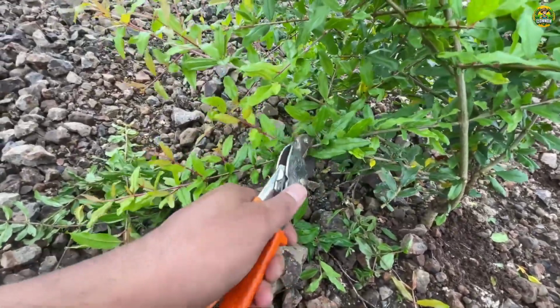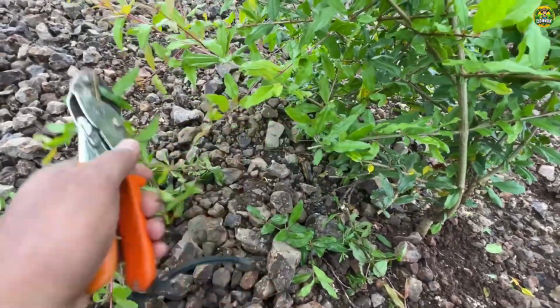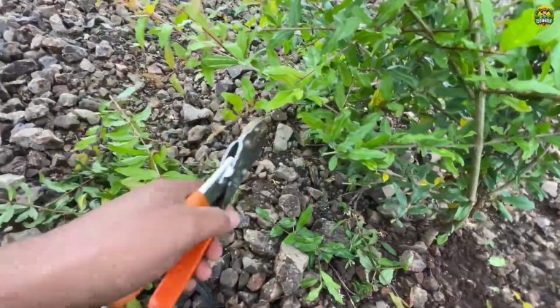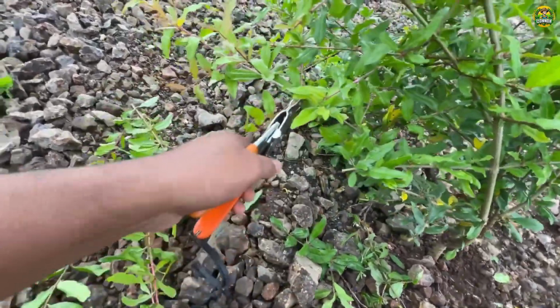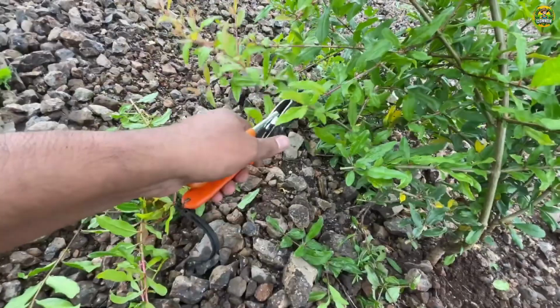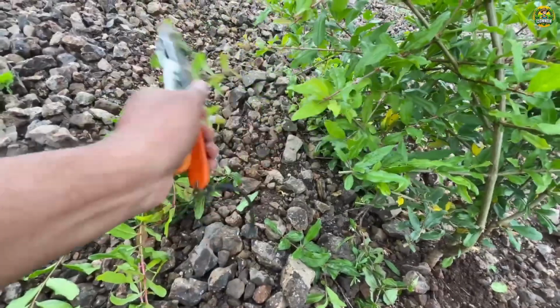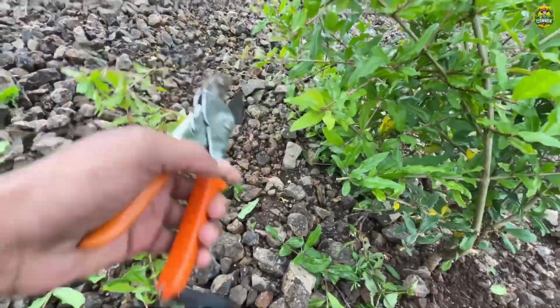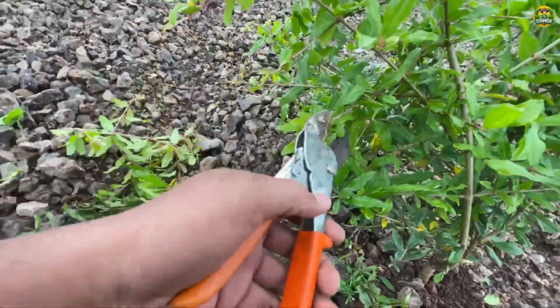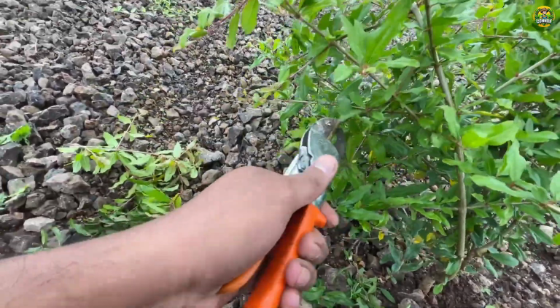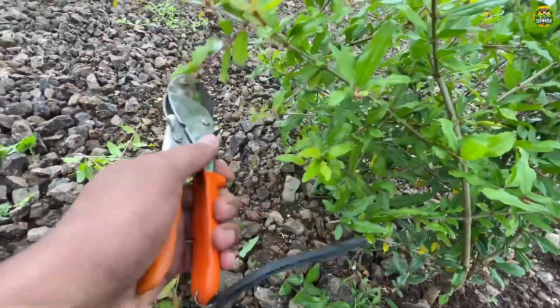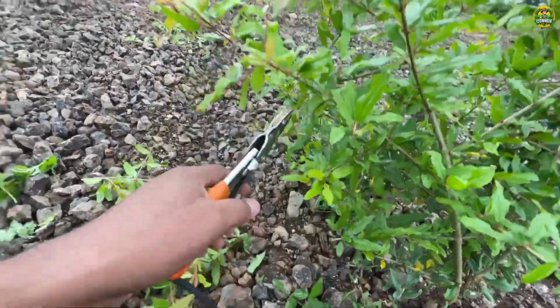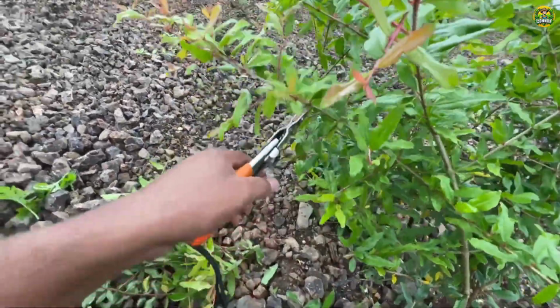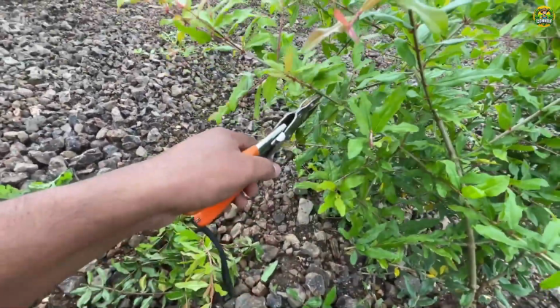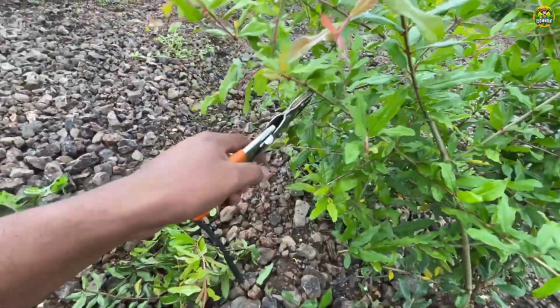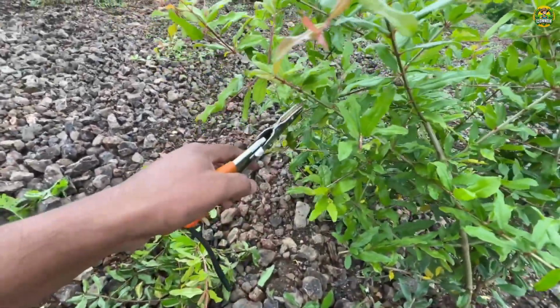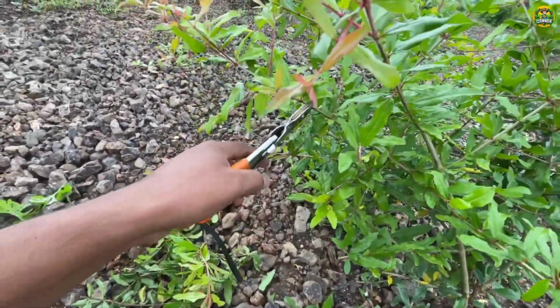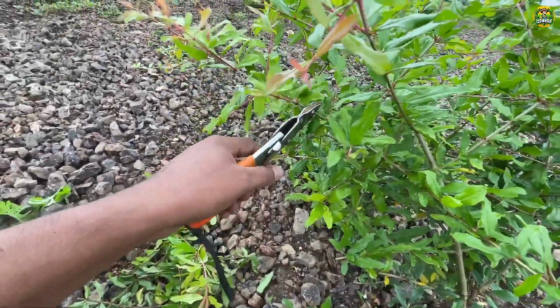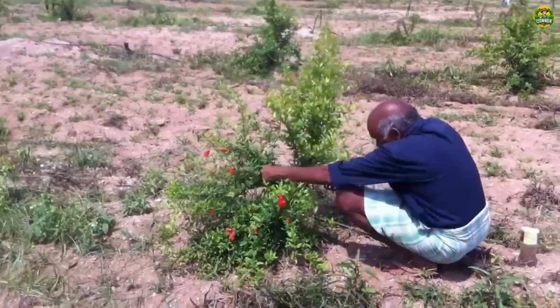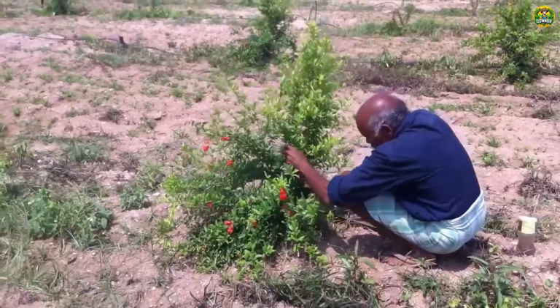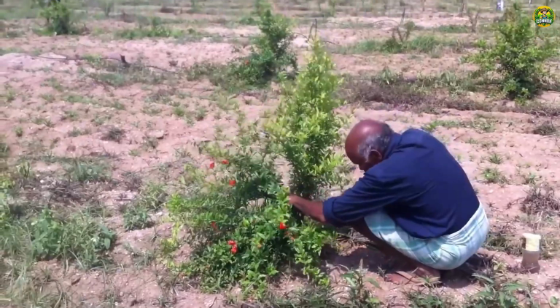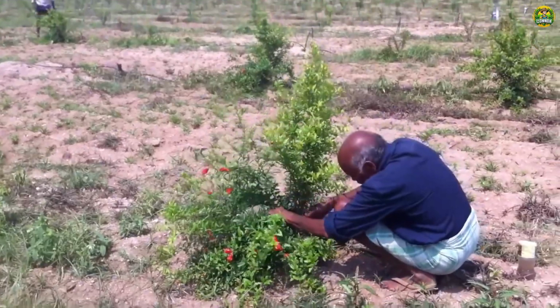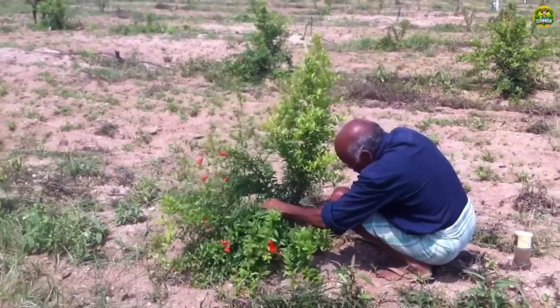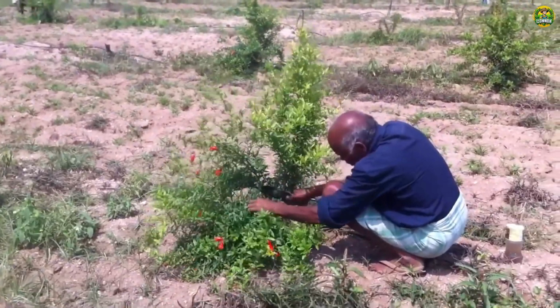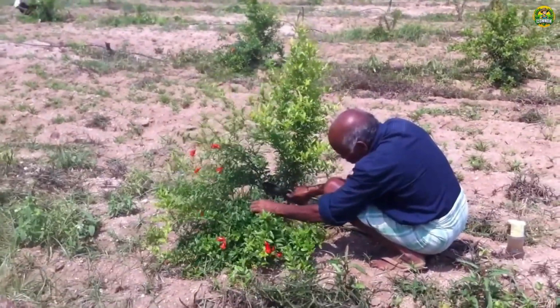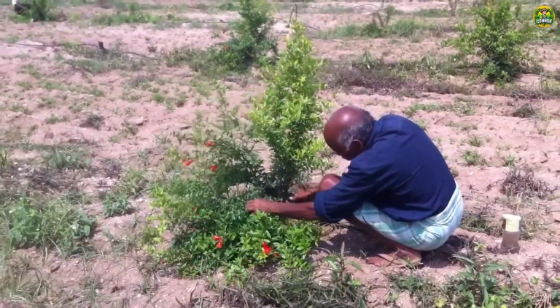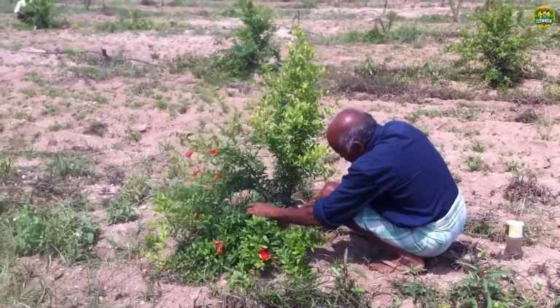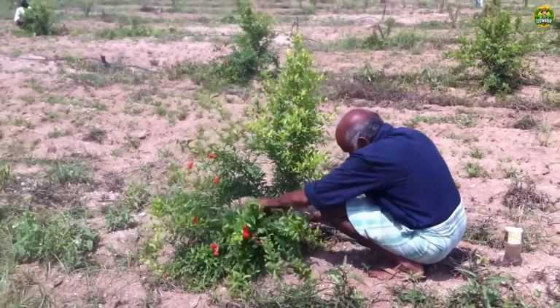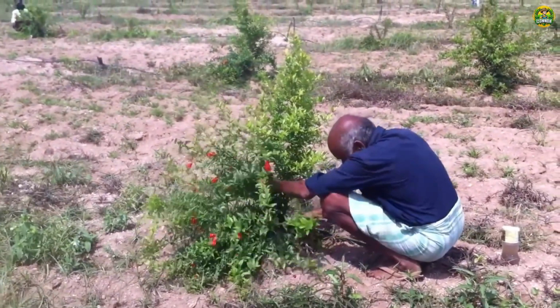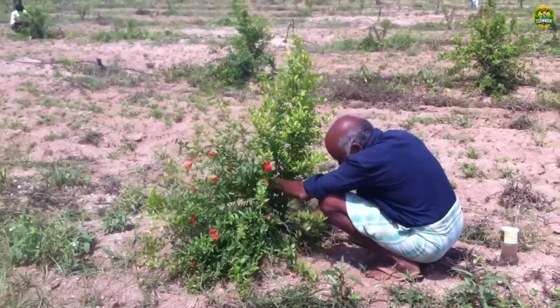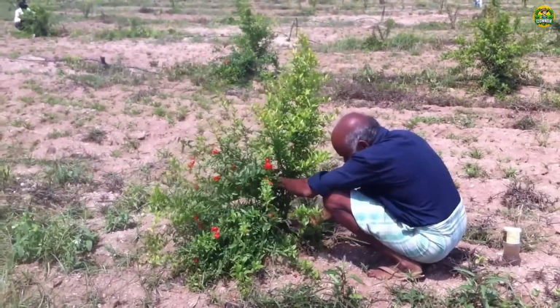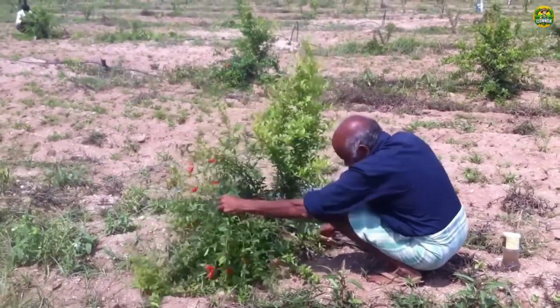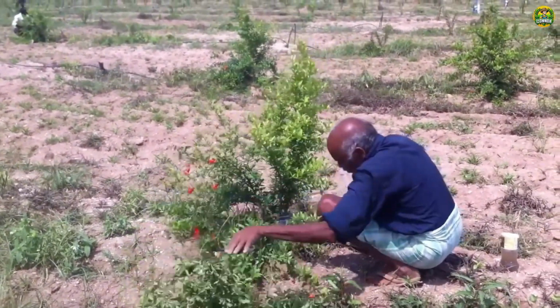However, pruning too much can cause stress, reduce productivity, or even harm the tree. Therefore, this work requires farmers with experience, love, and dedication to these seedlings.